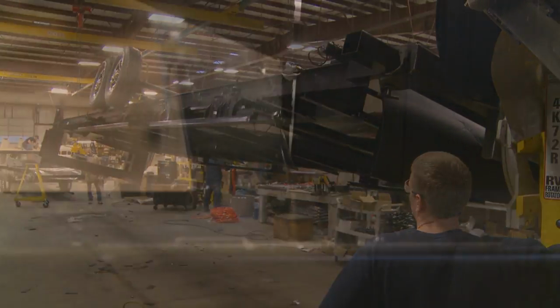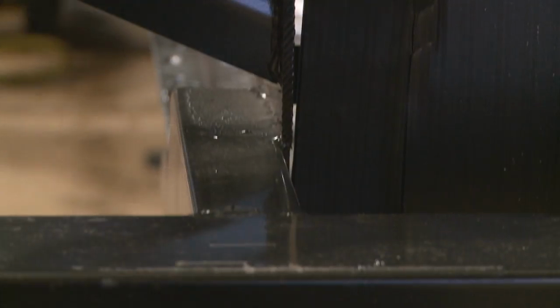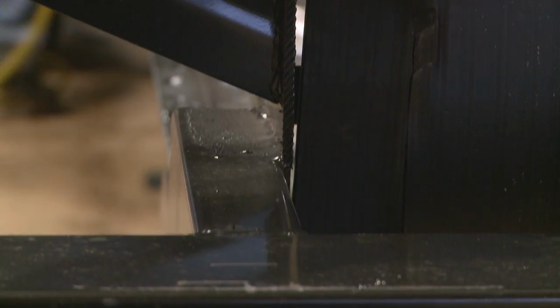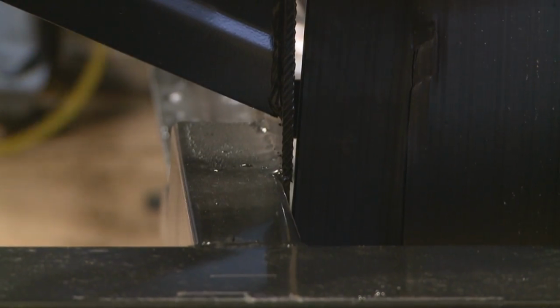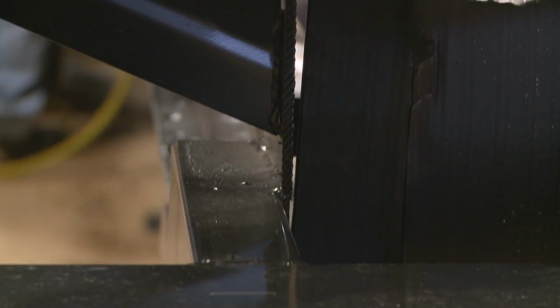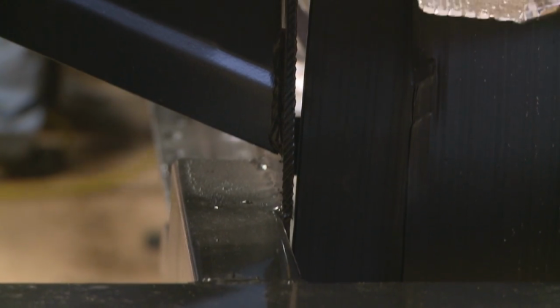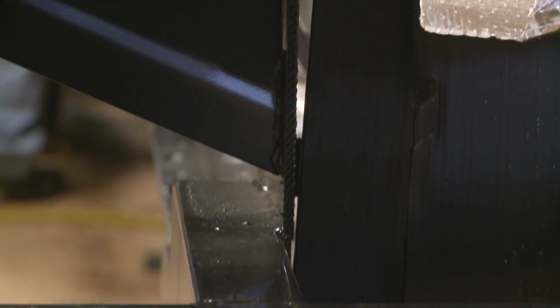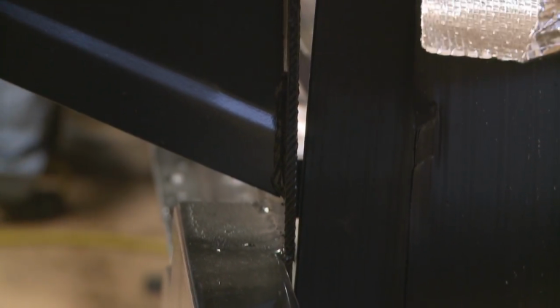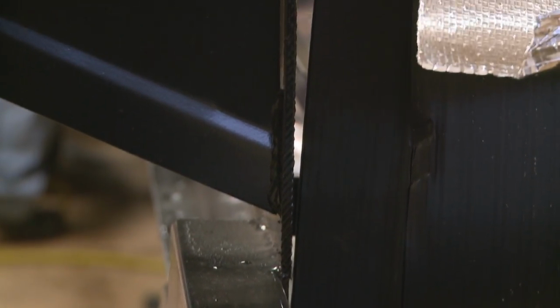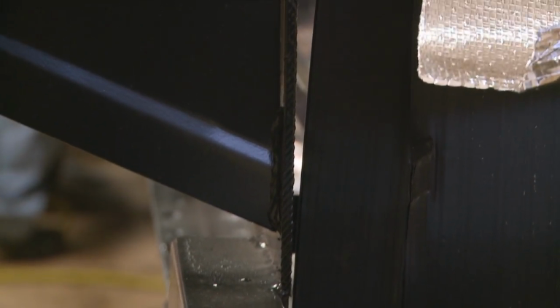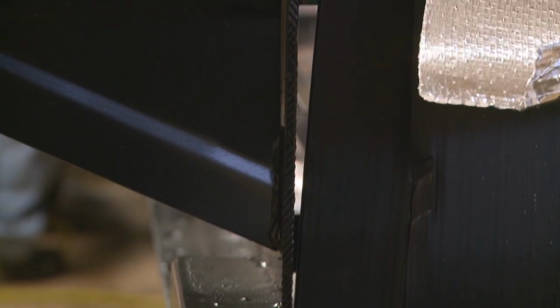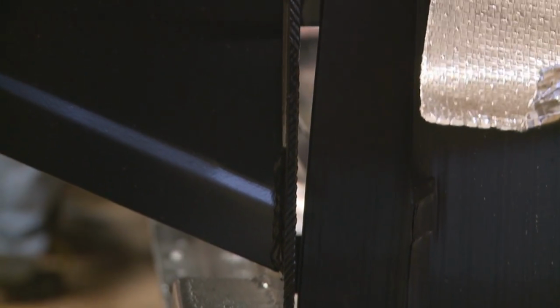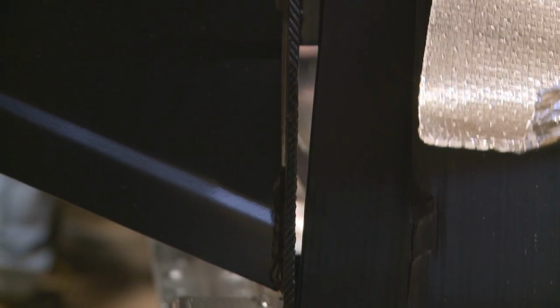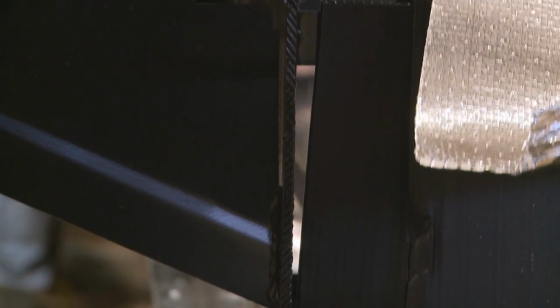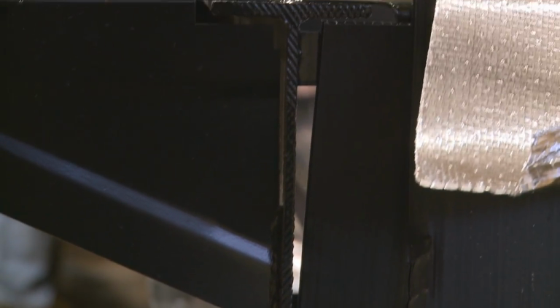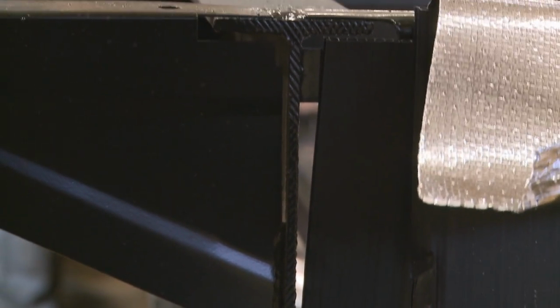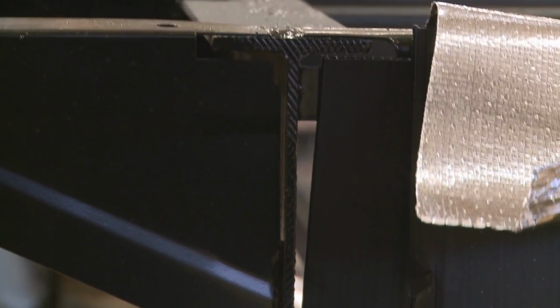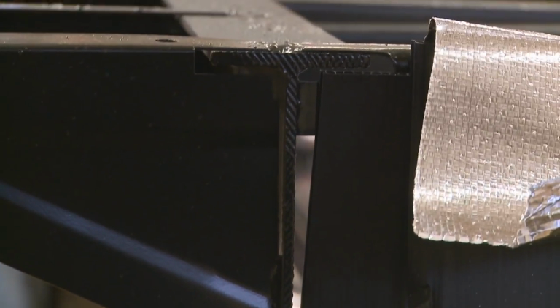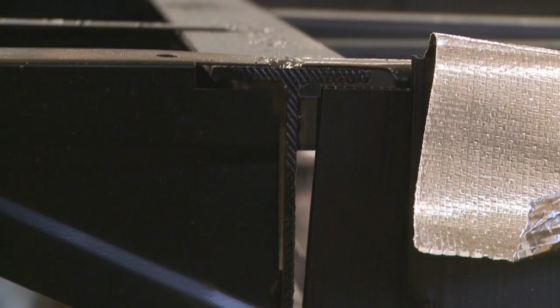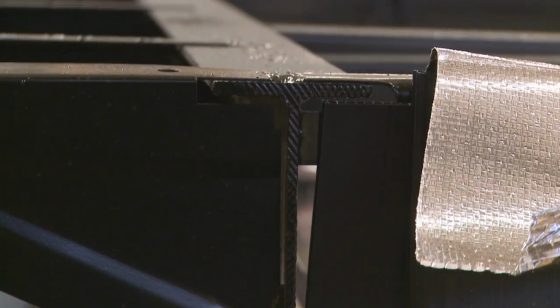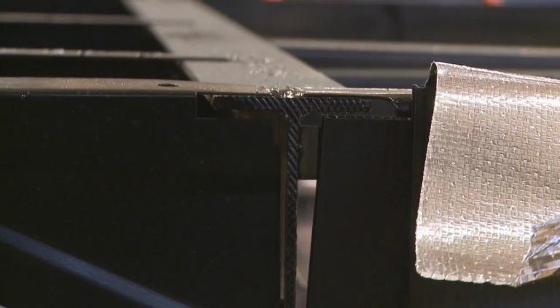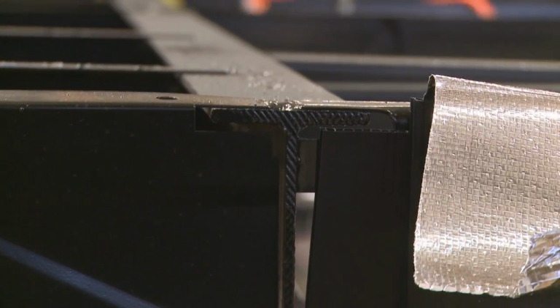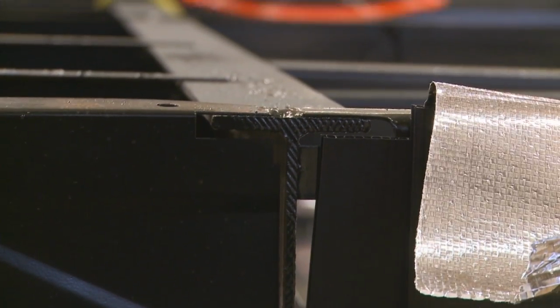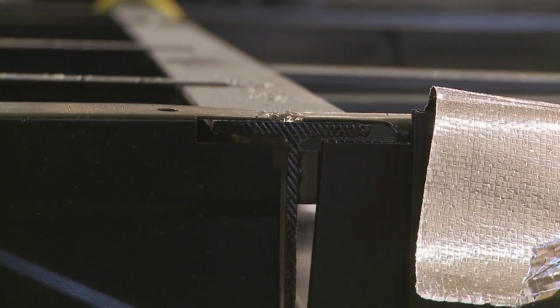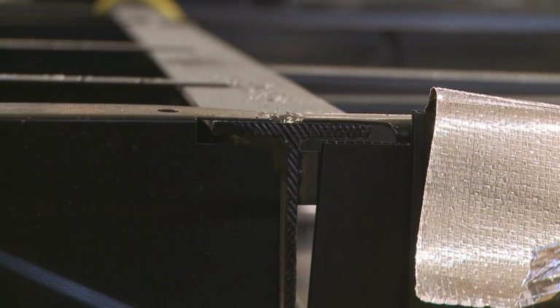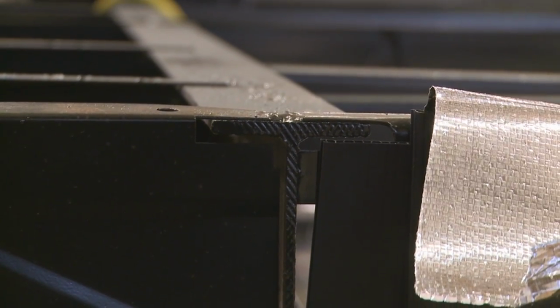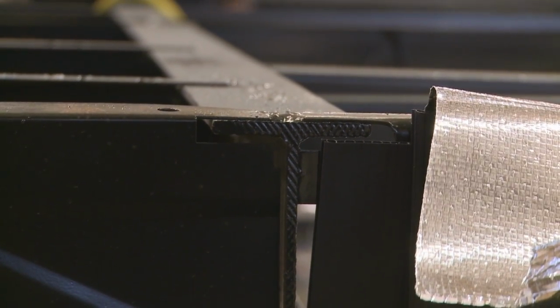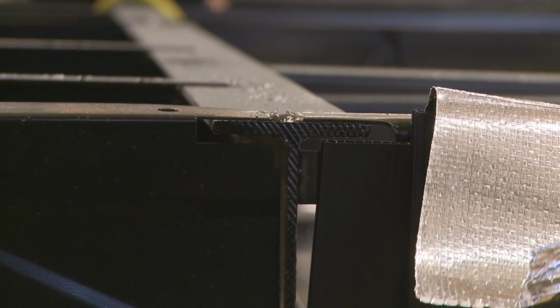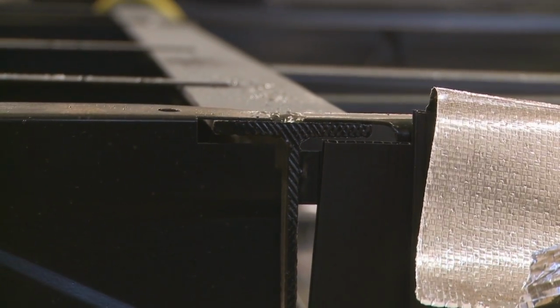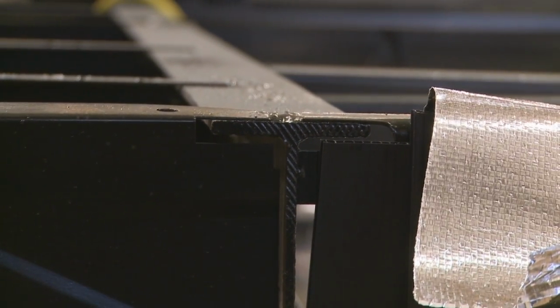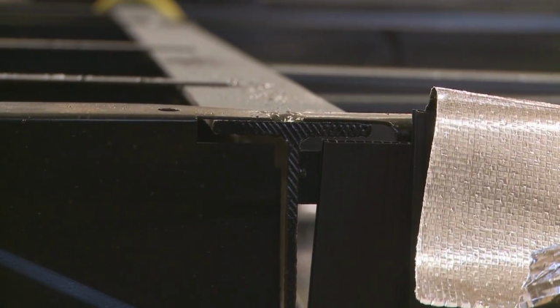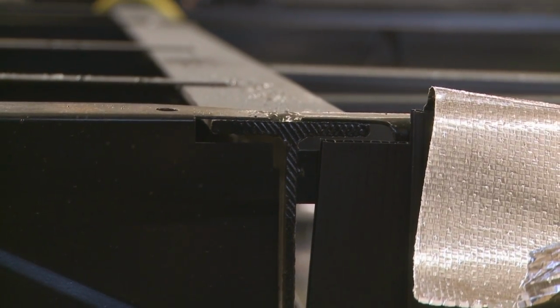On top of the suspension is a 10- or 12-inch I-beam with an additional continuous 2-inch tube welded underneath for superior strength.